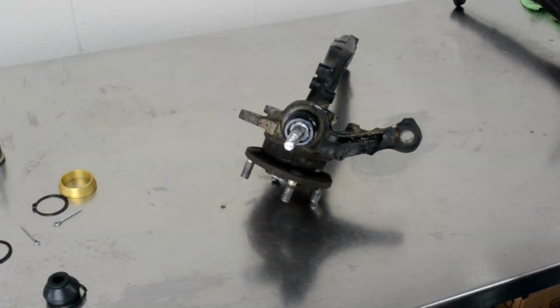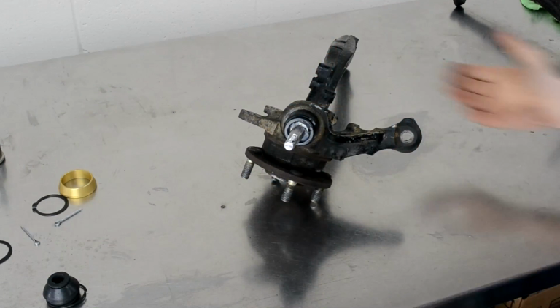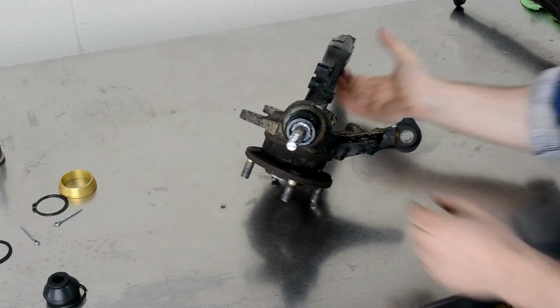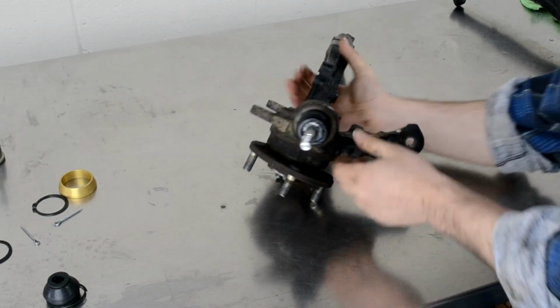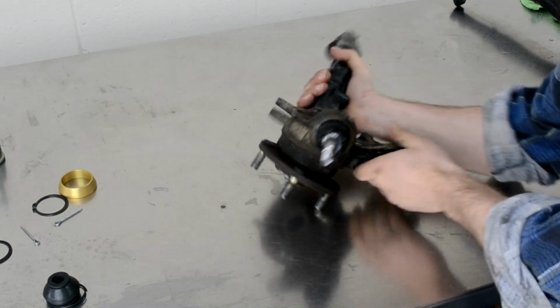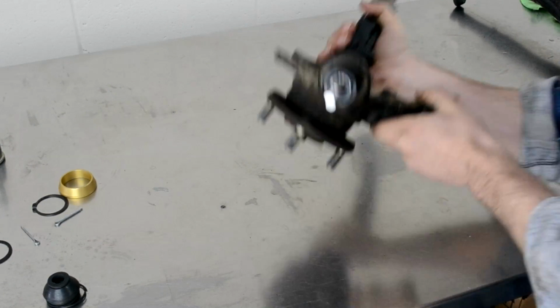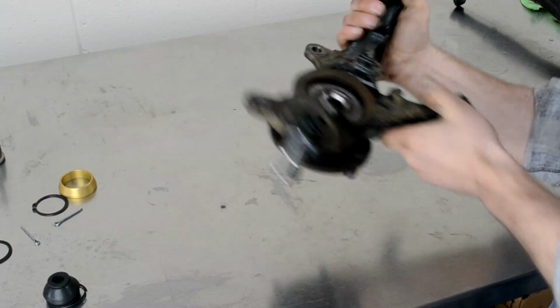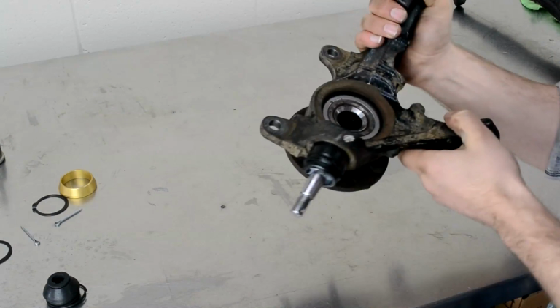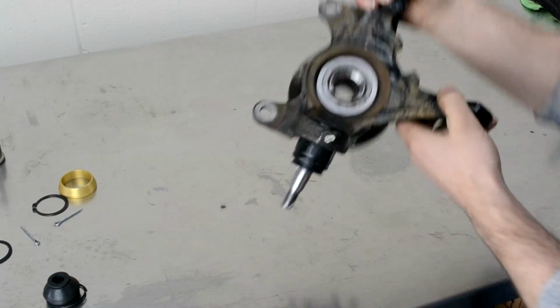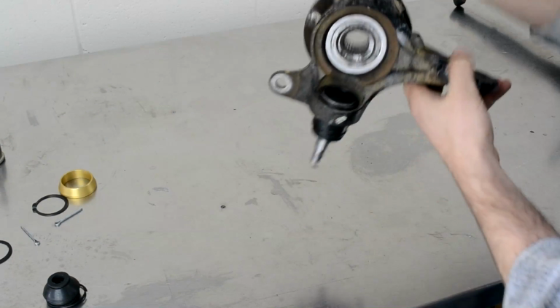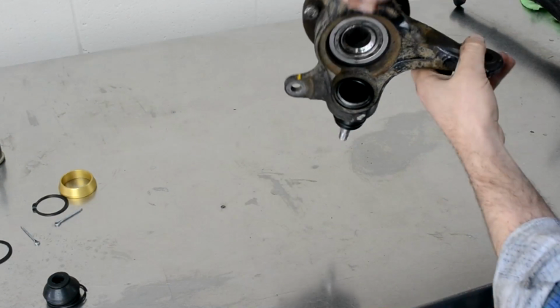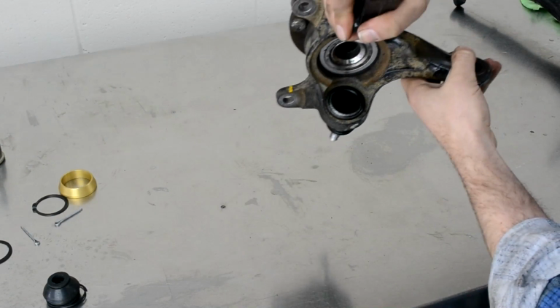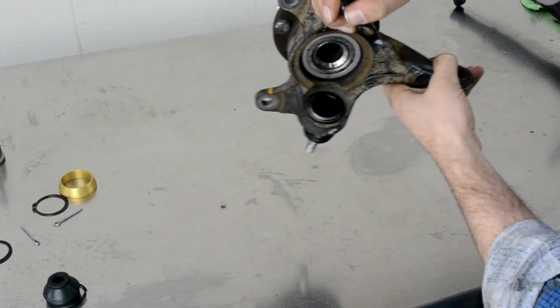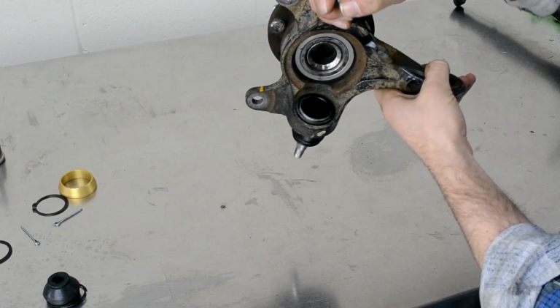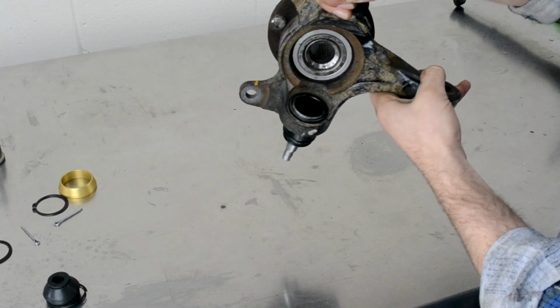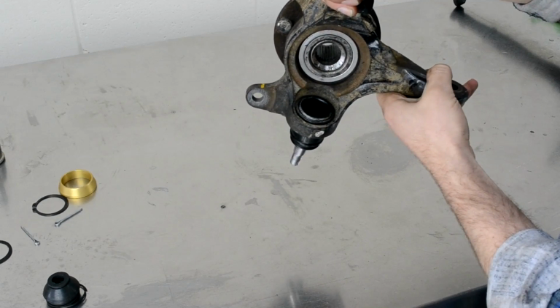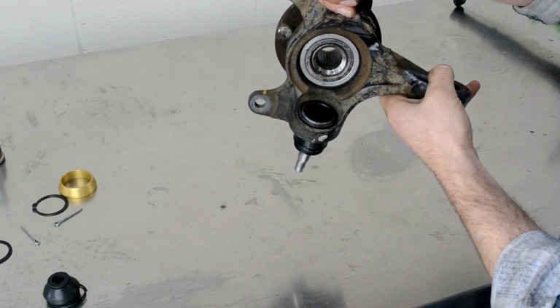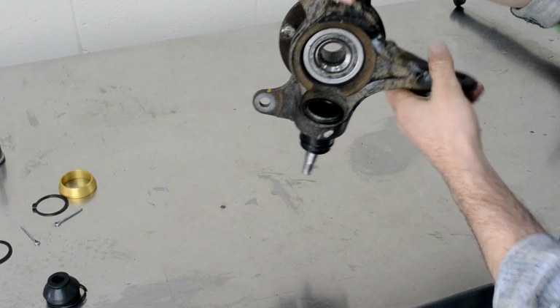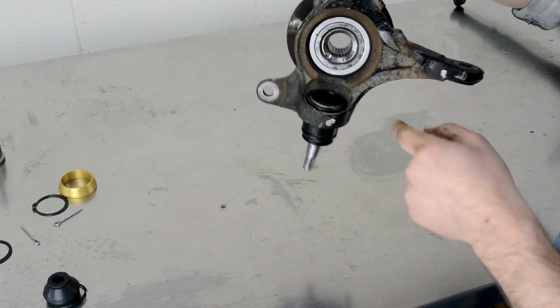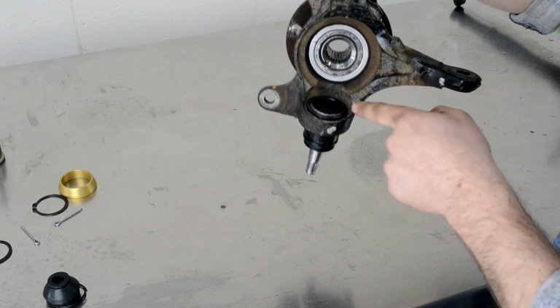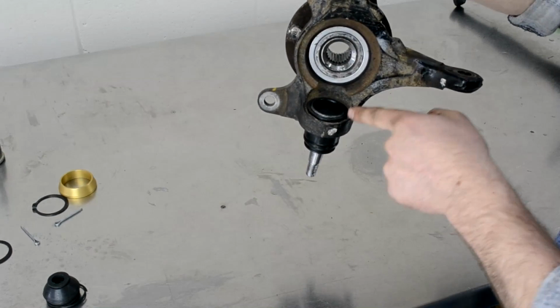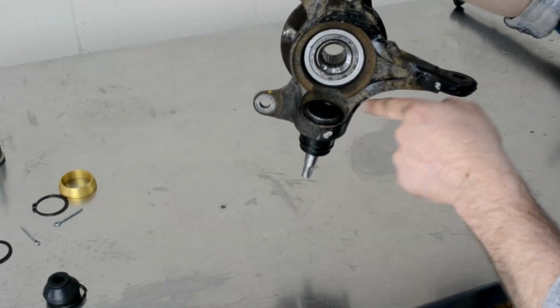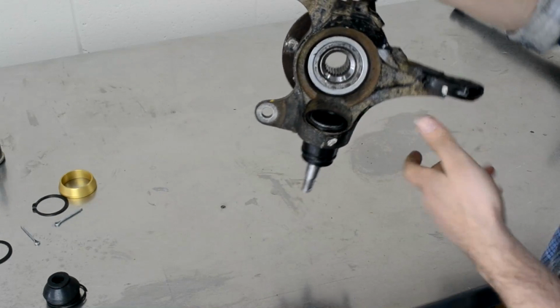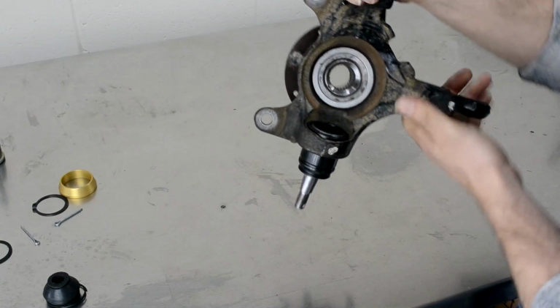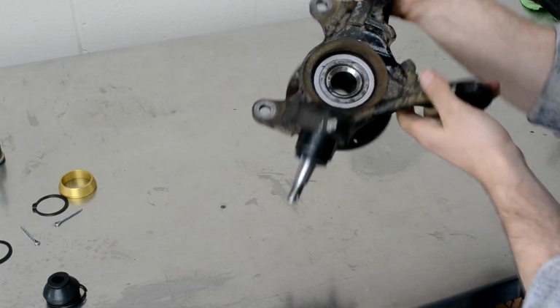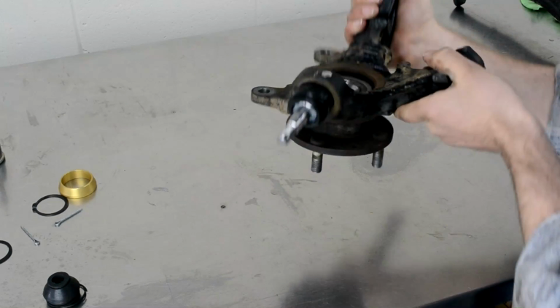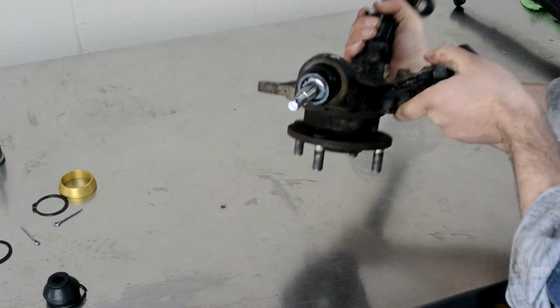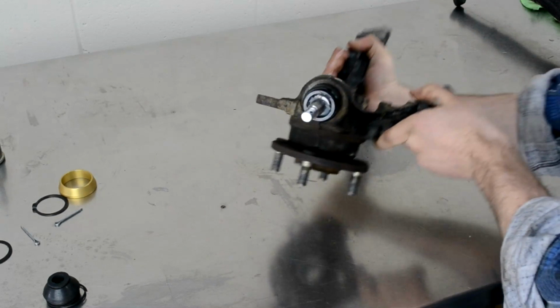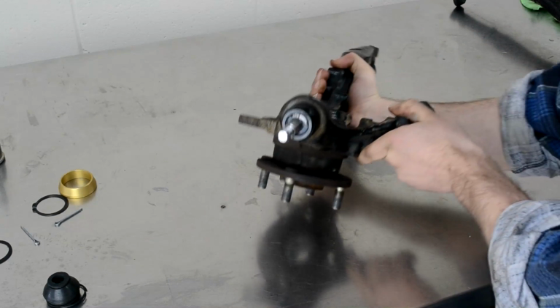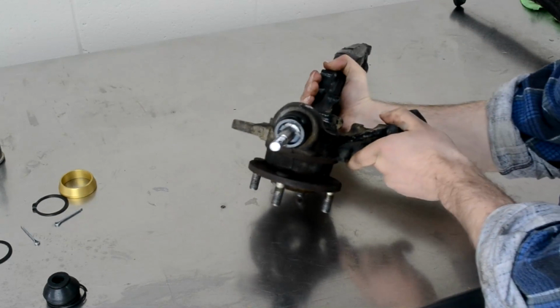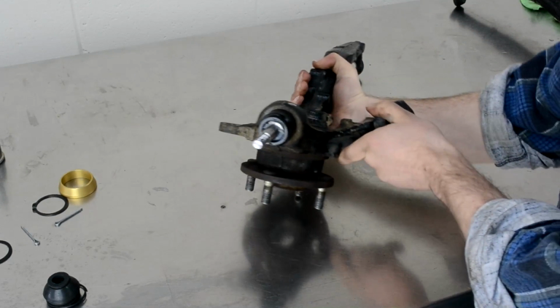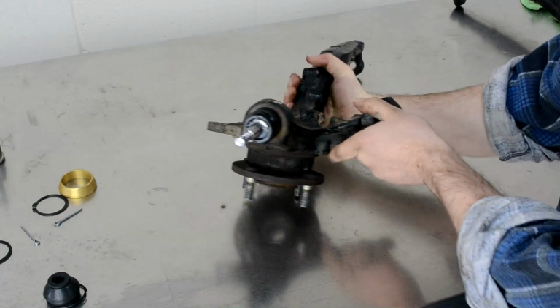Once you've pulled it out of the press, make sure to check that the ball joint is fully seated all the way around — it's completely home.